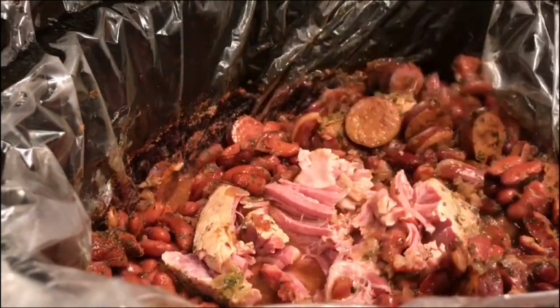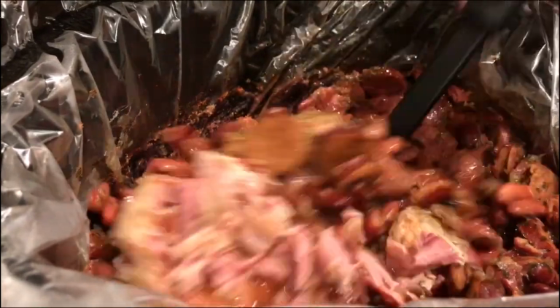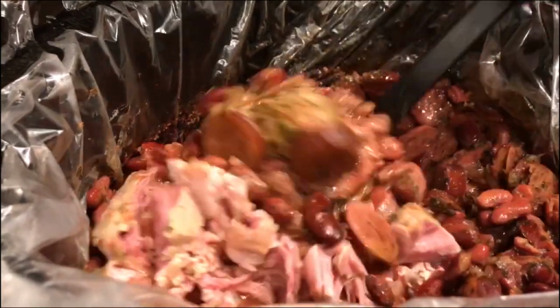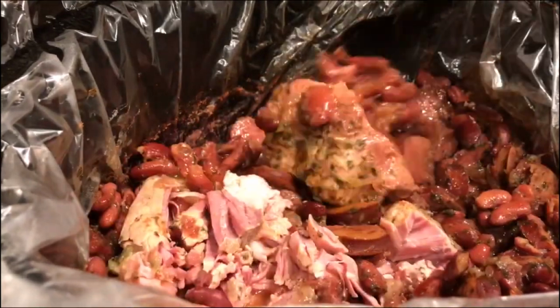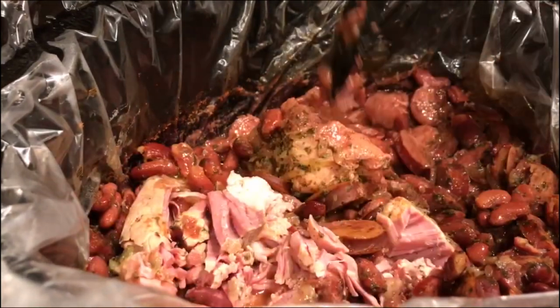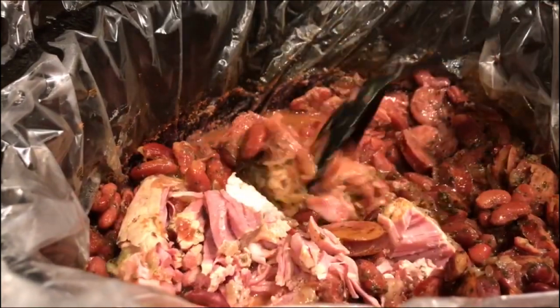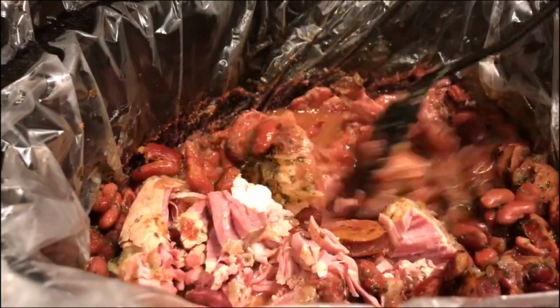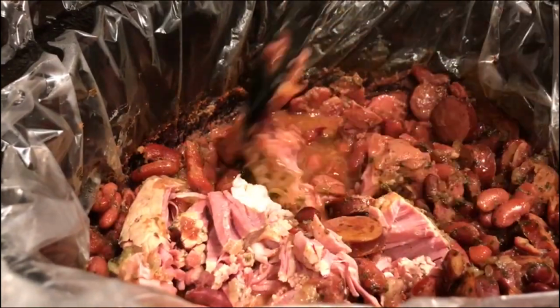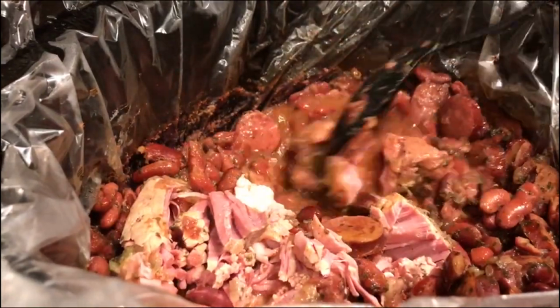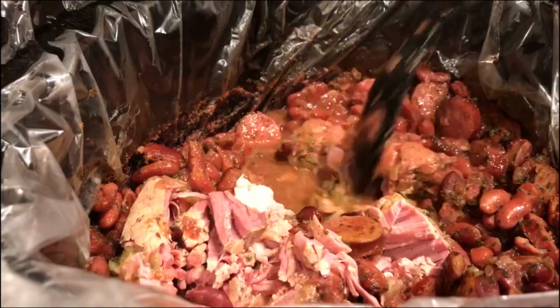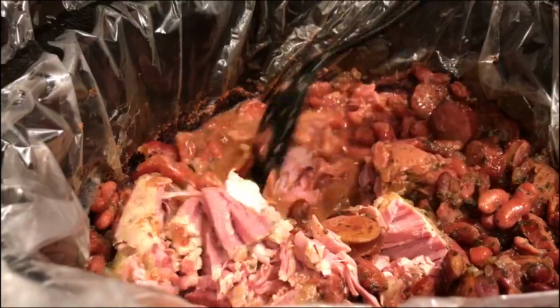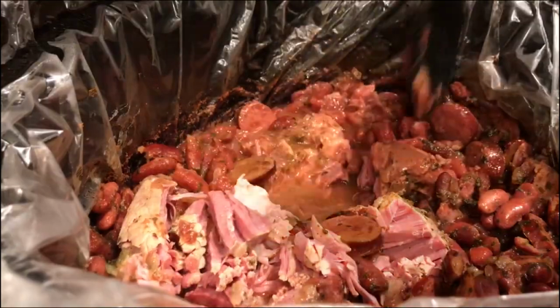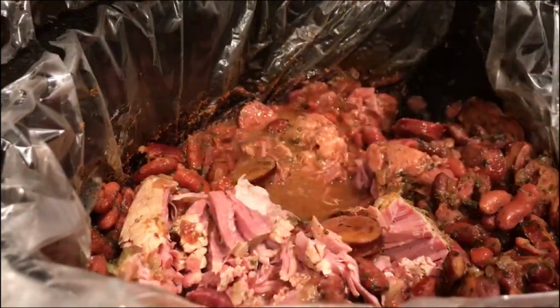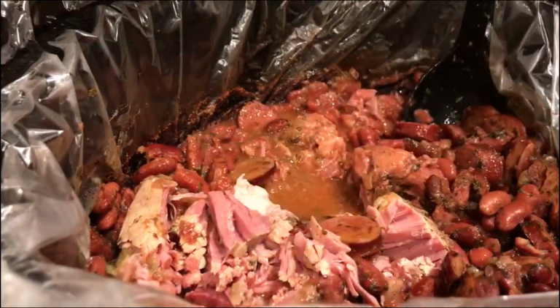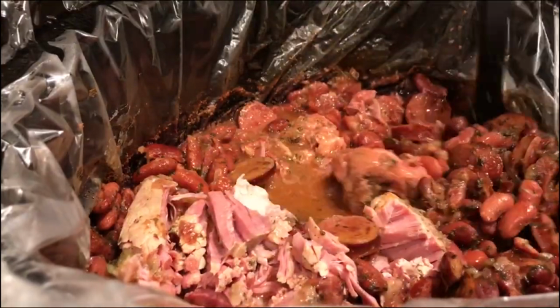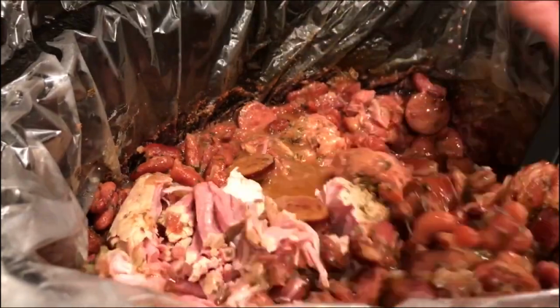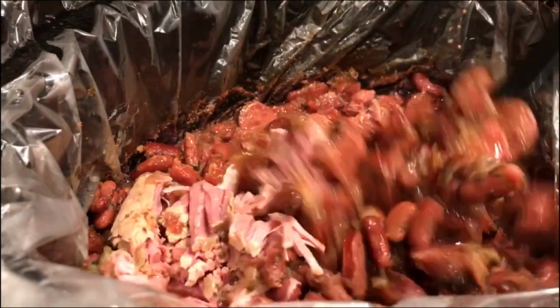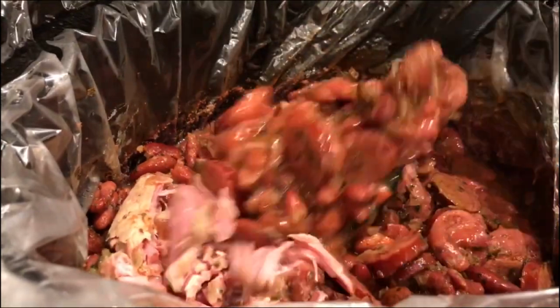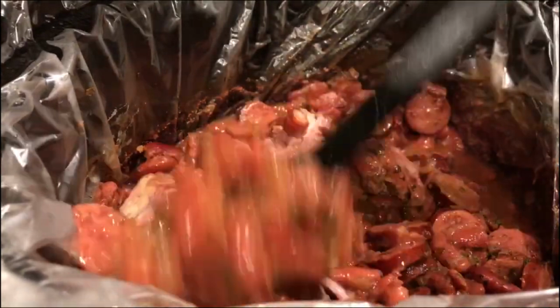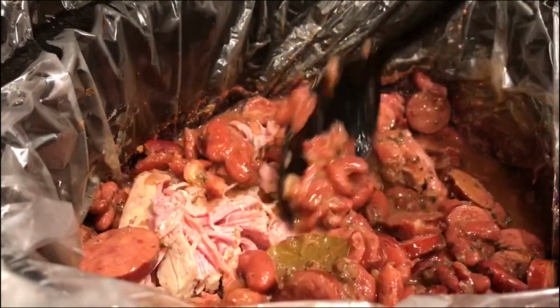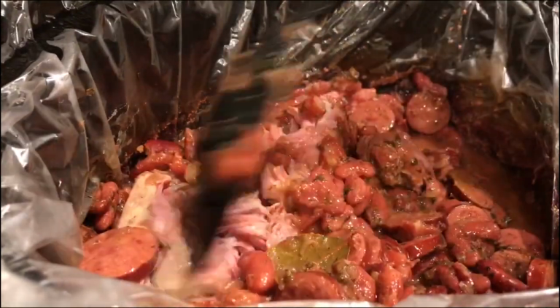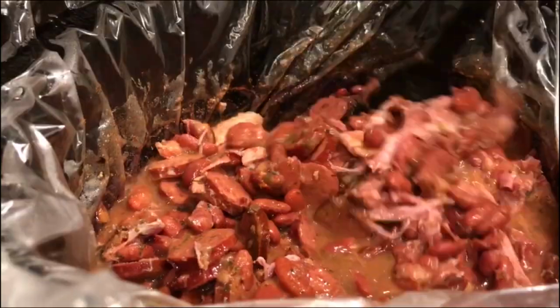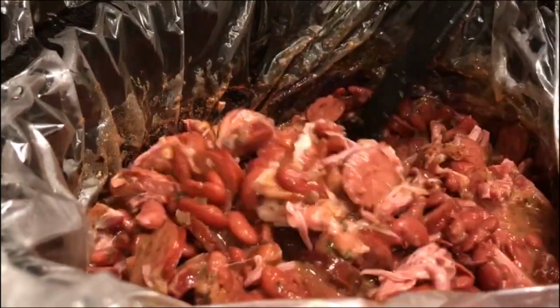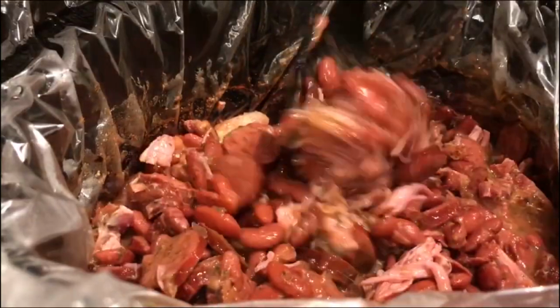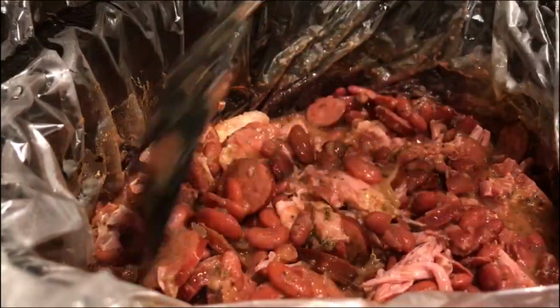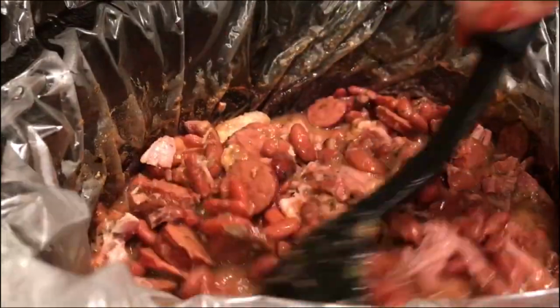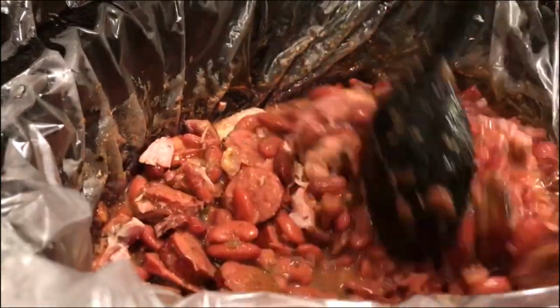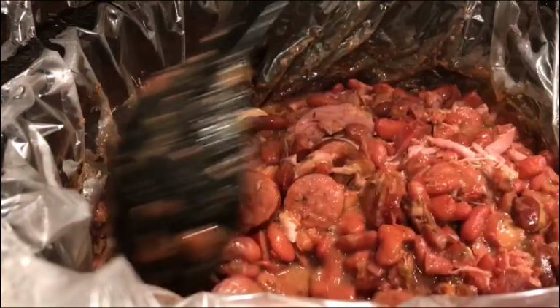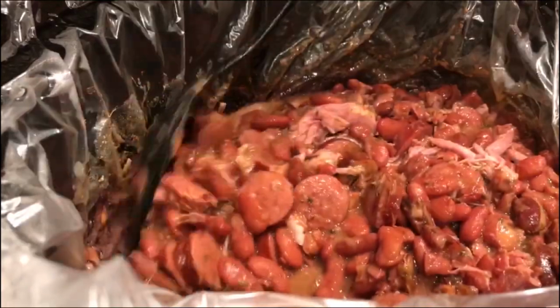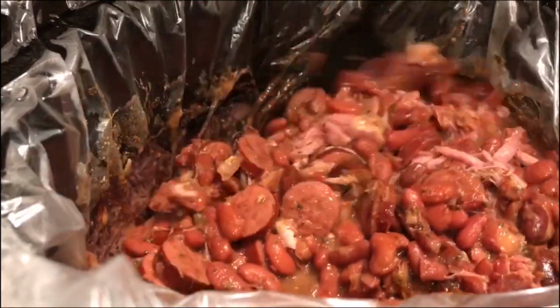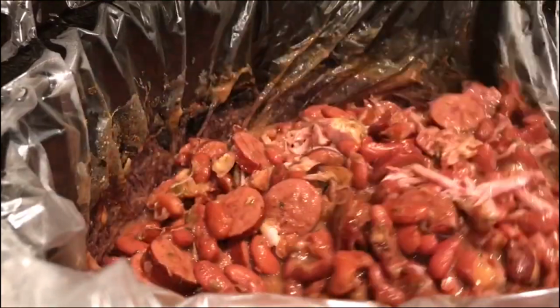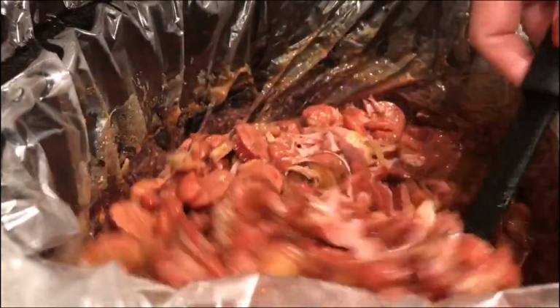Before I do that though, I'm going to give everything a real good stir. Look at this pickled pork — it is so tender, and I wish you guys could smell these beans, they smell so good.